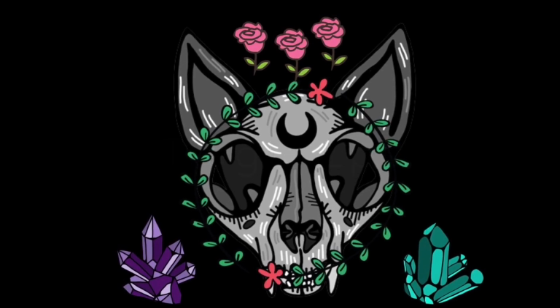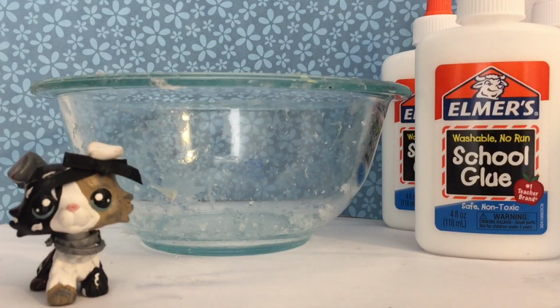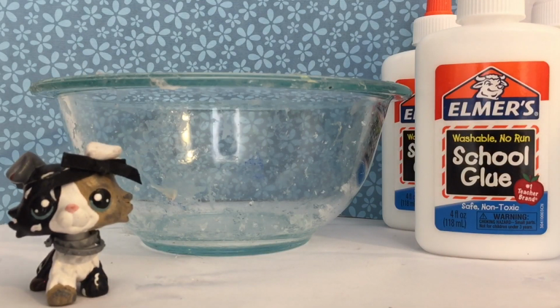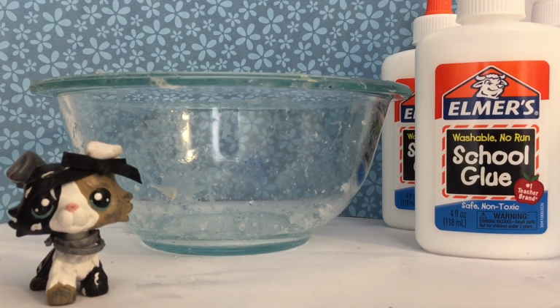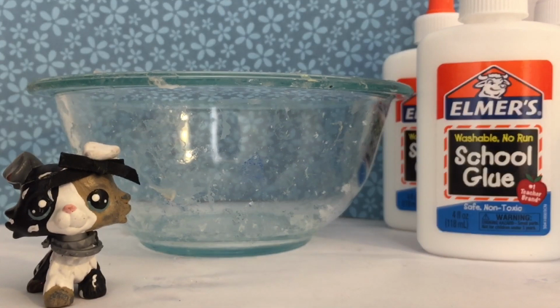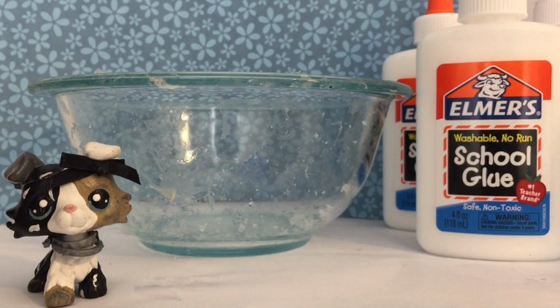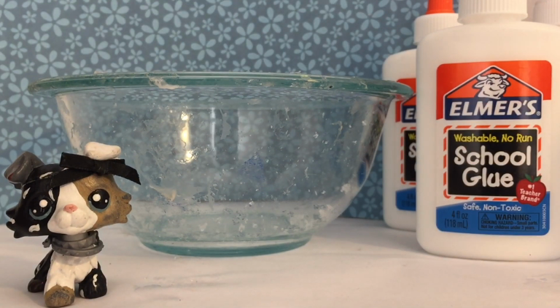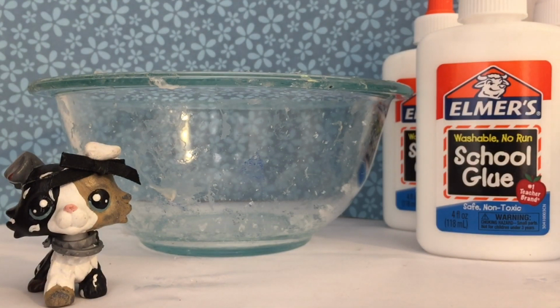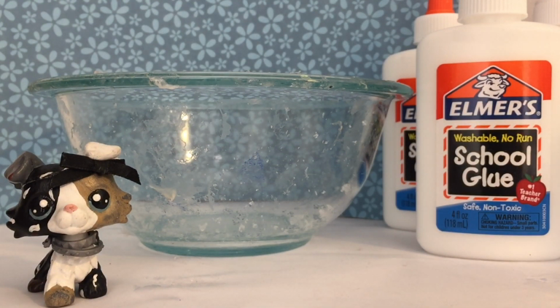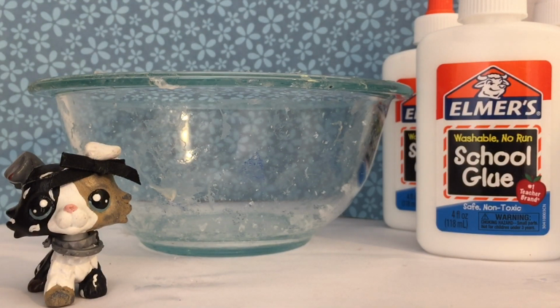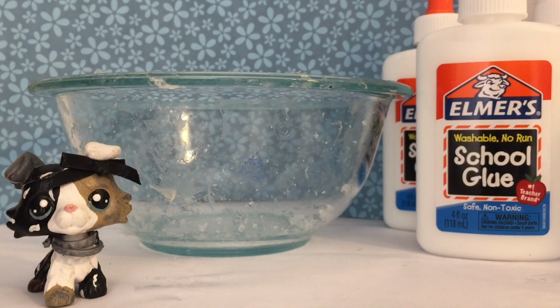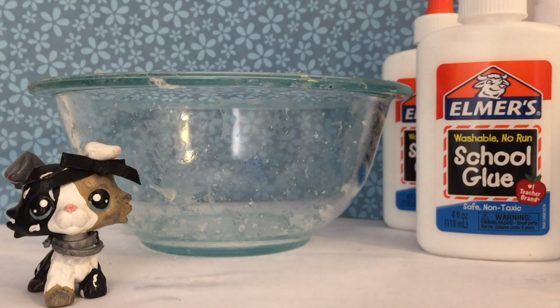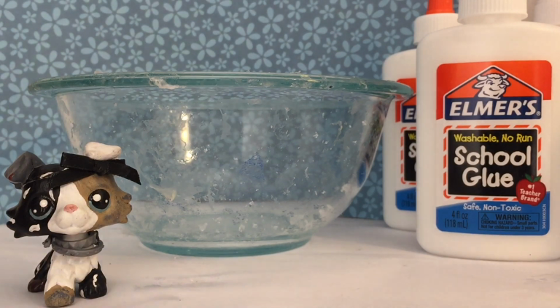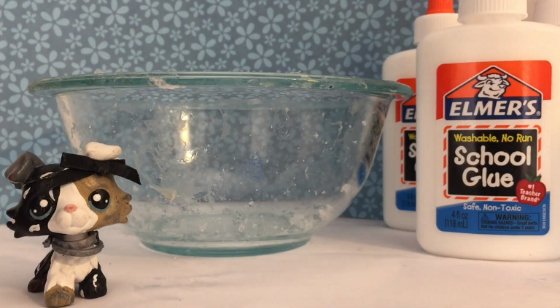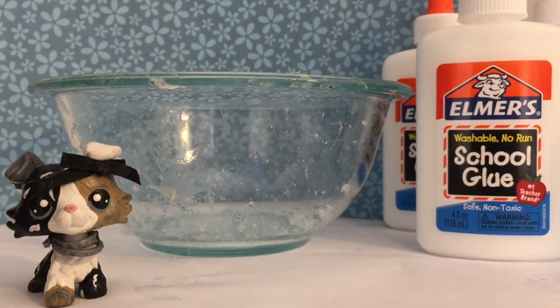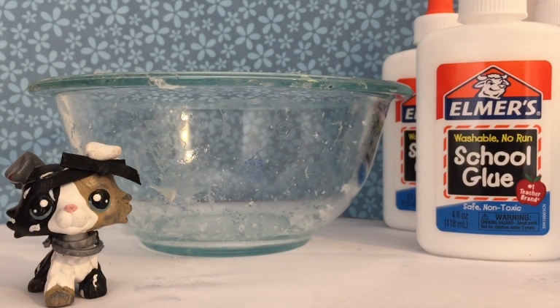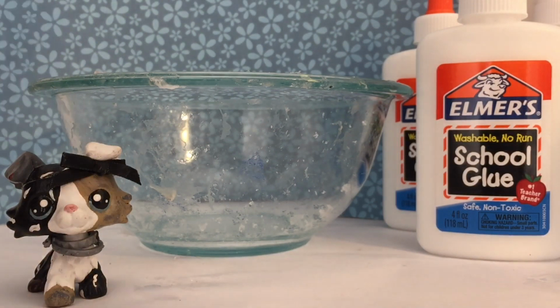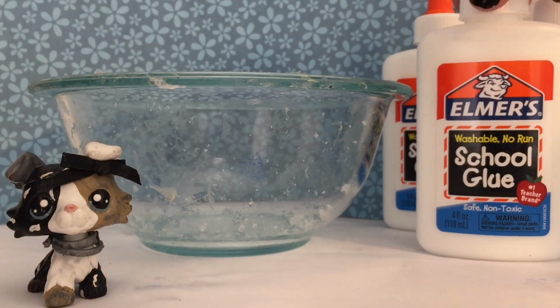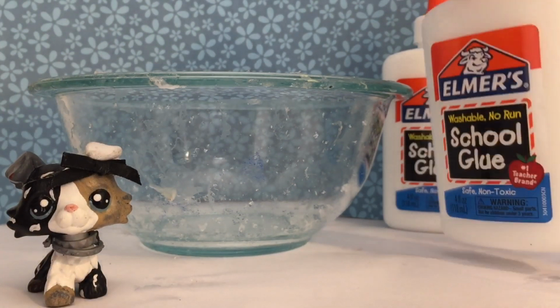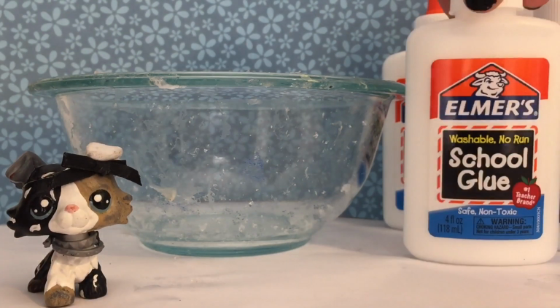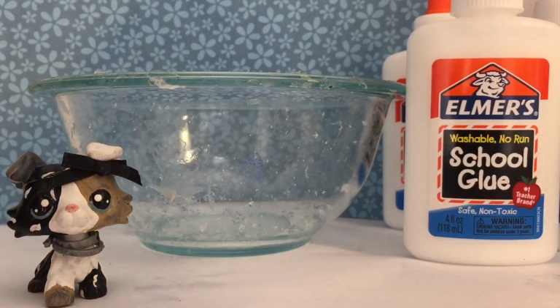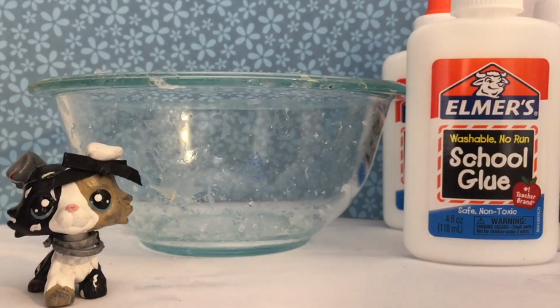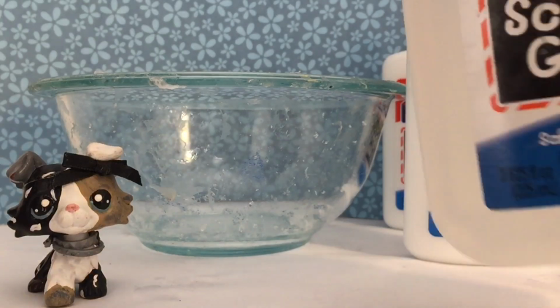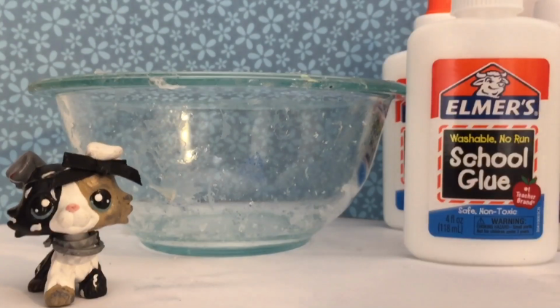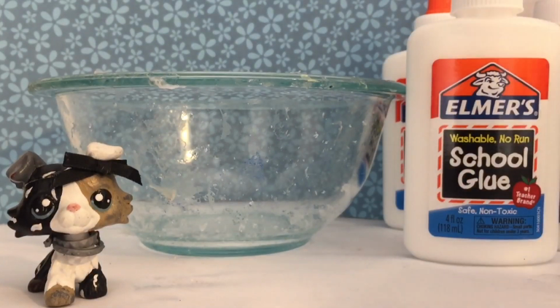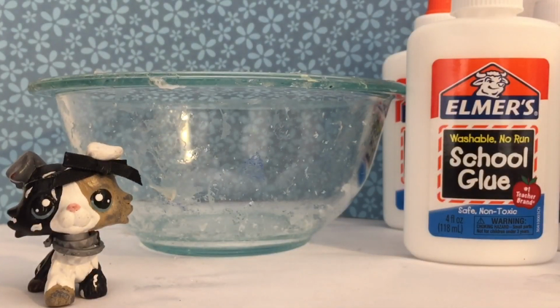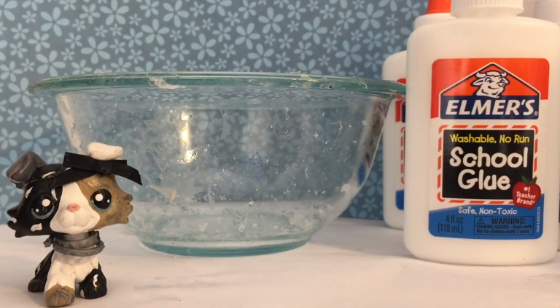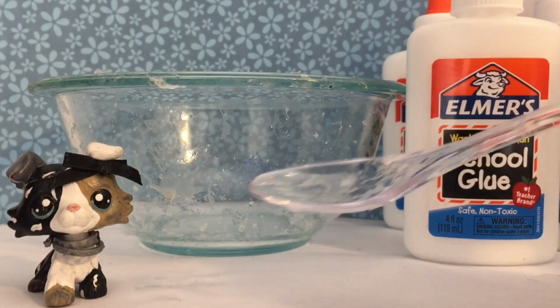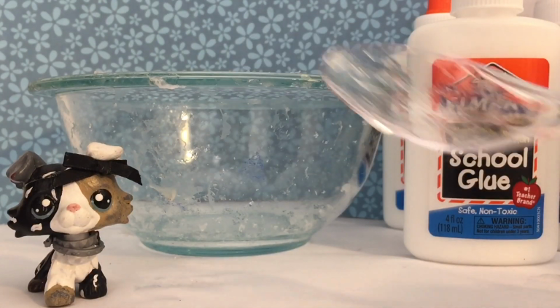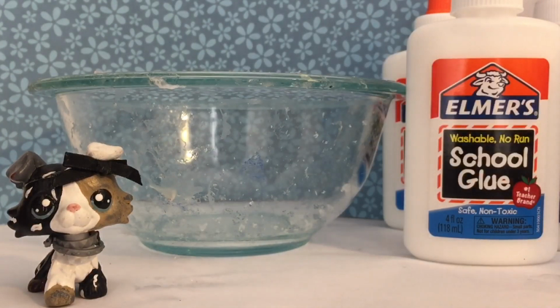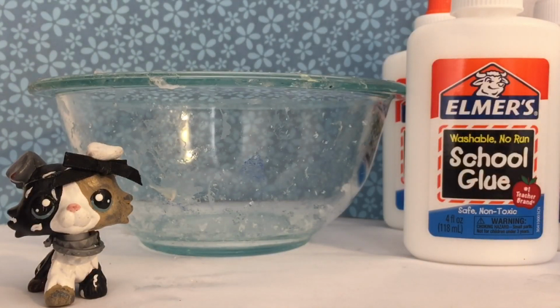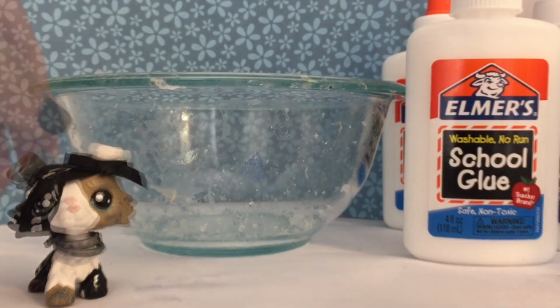Hi guys, Patrick here and in today's video we're going to make slime. This is going to be very simple. So I have three bottles of glue here, my activator, the bowl, and a mixing spoon. So let's get started.